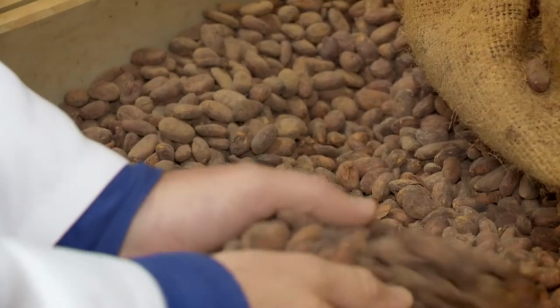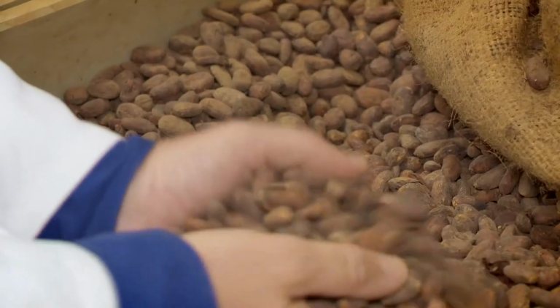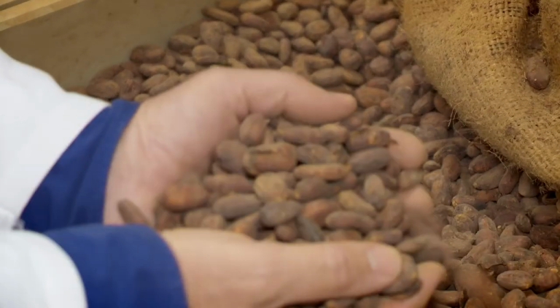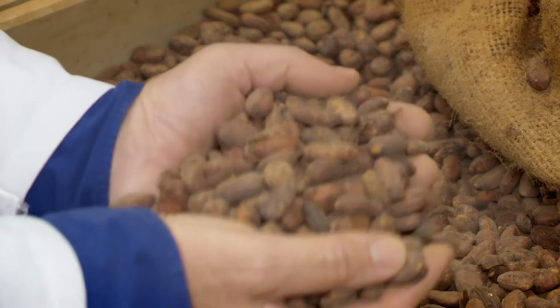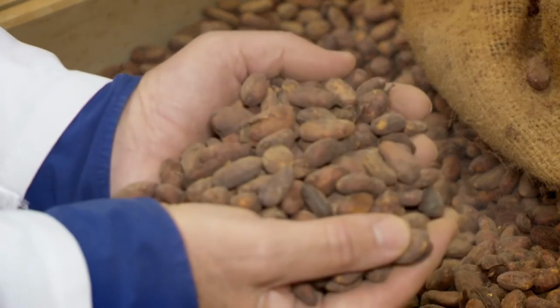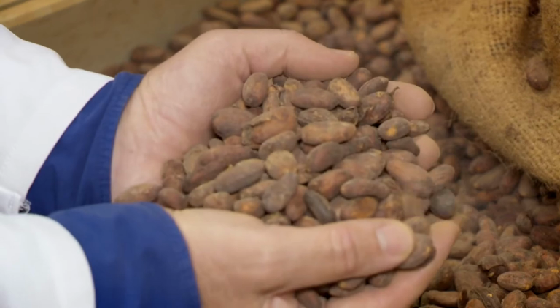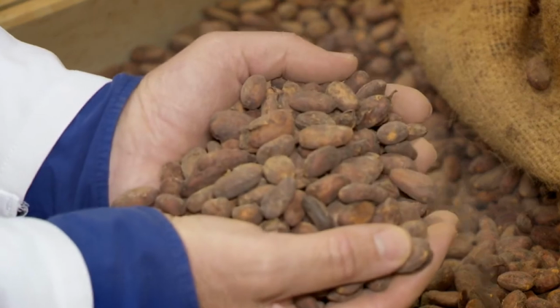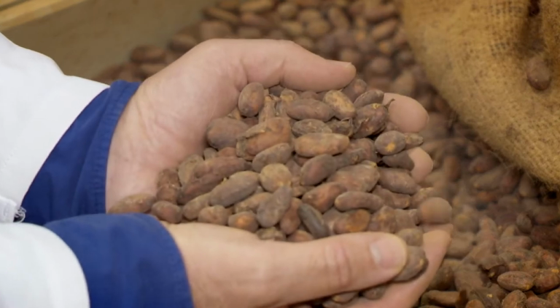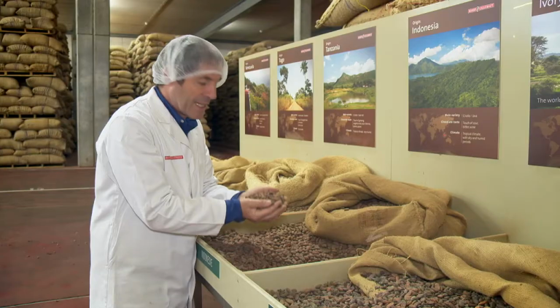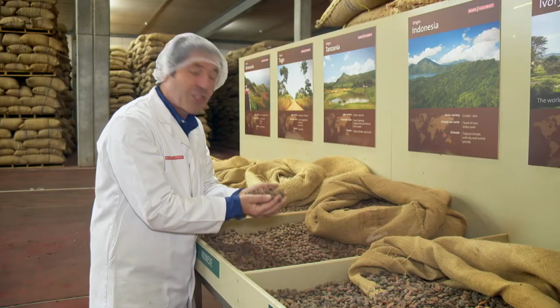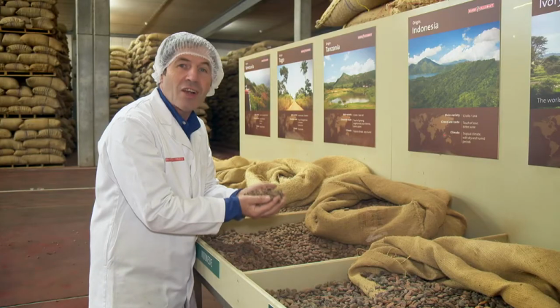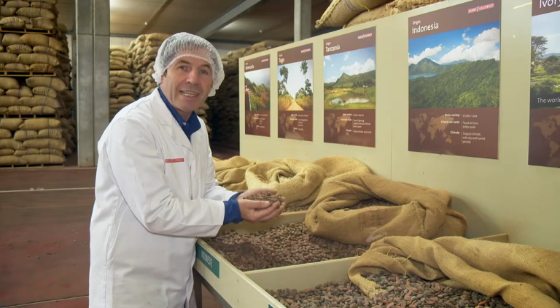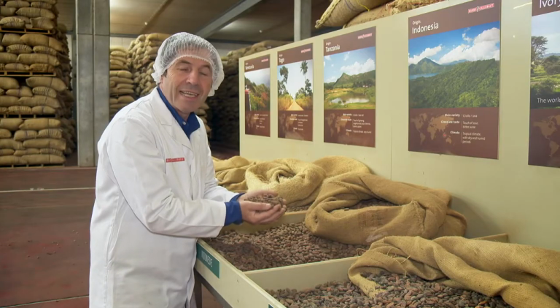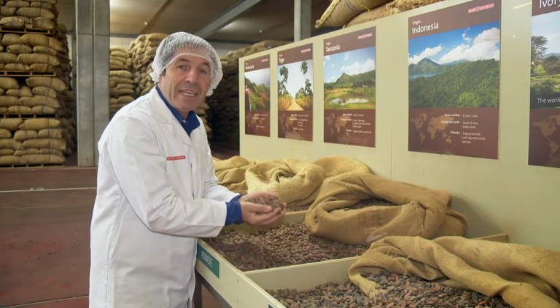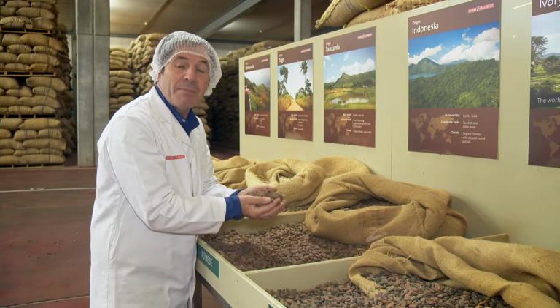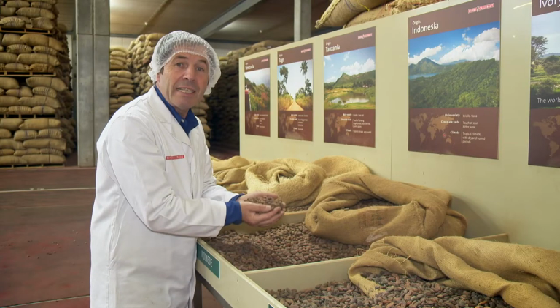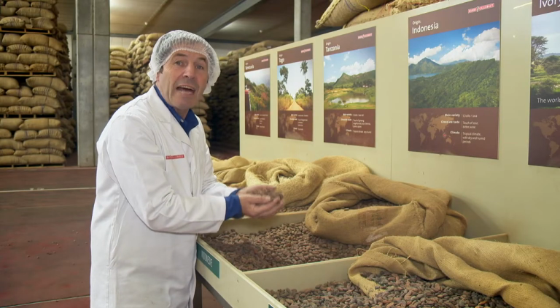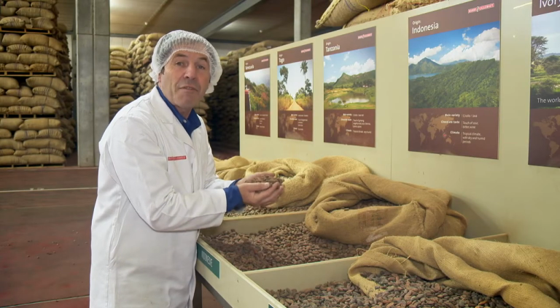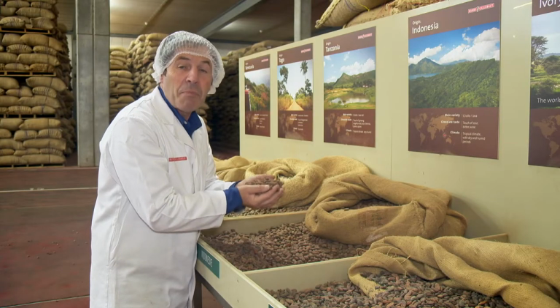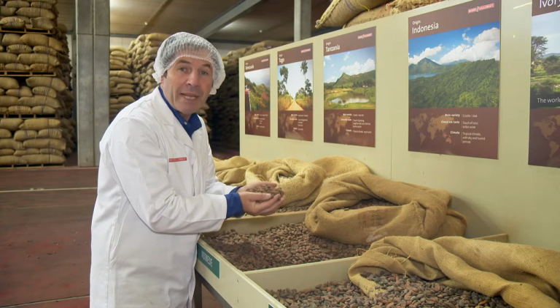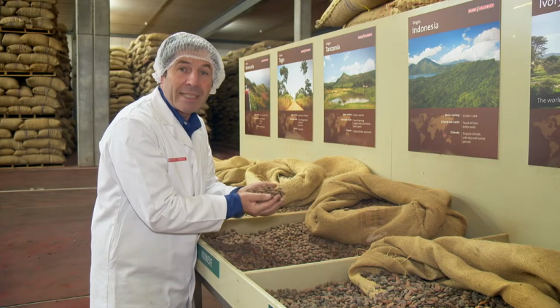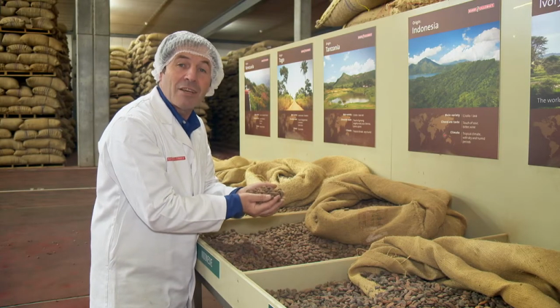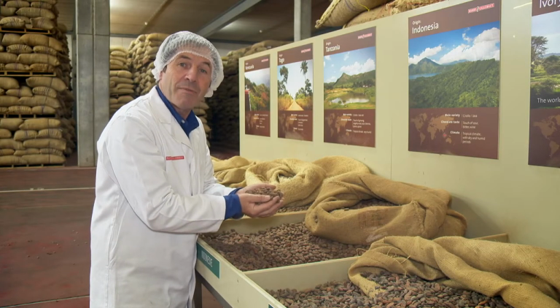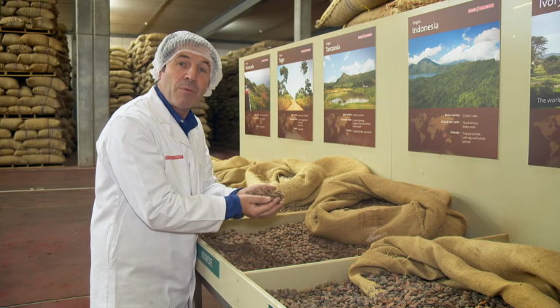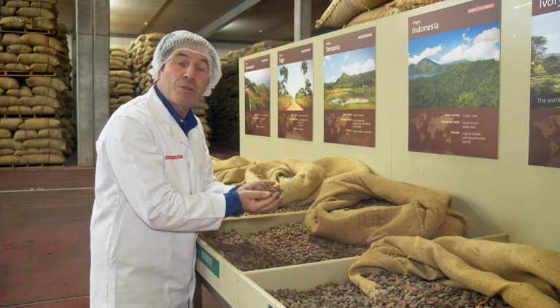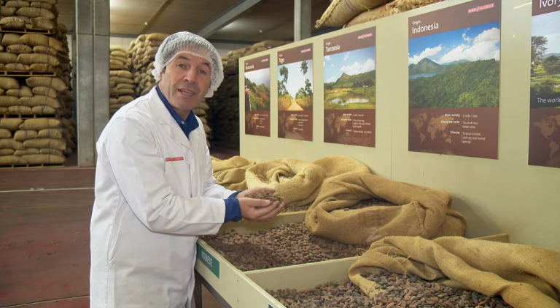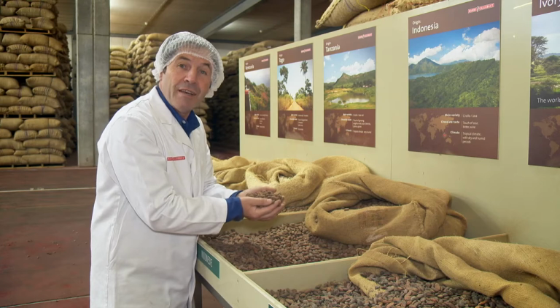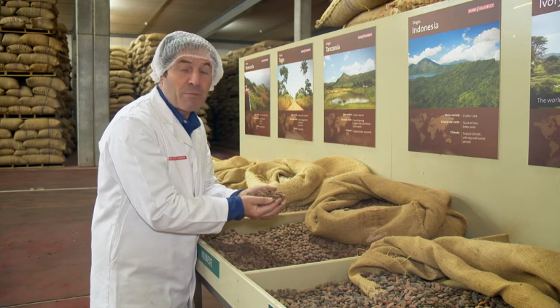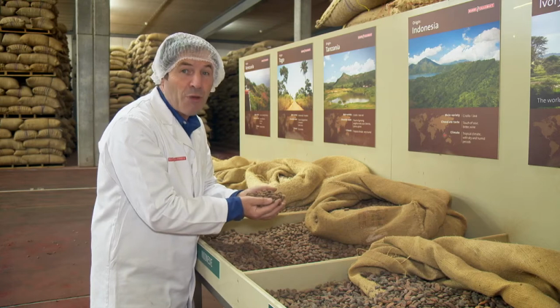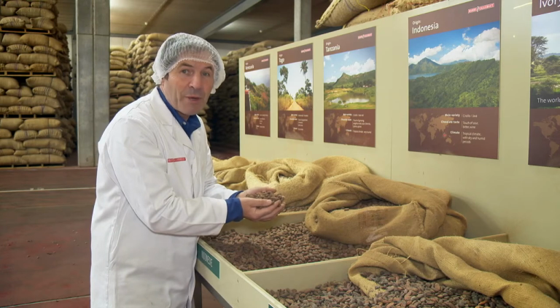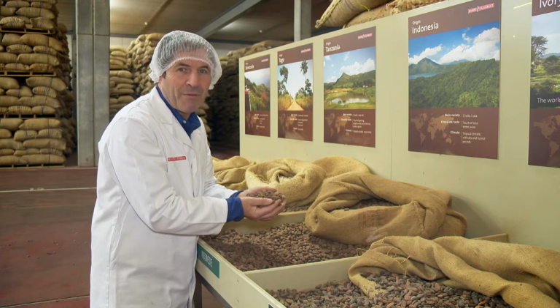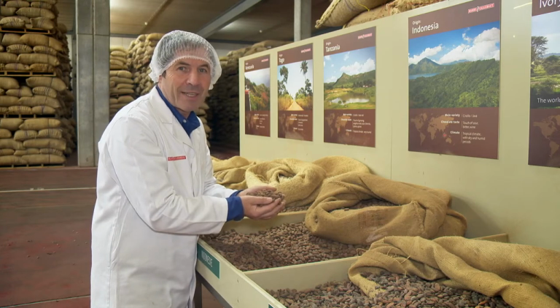I find it amazing to think that chocolate is made out of a bean that comes from a tree from a tropical forest.